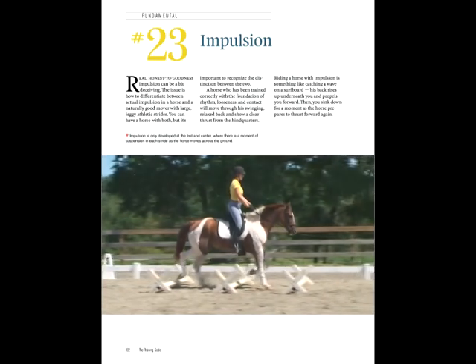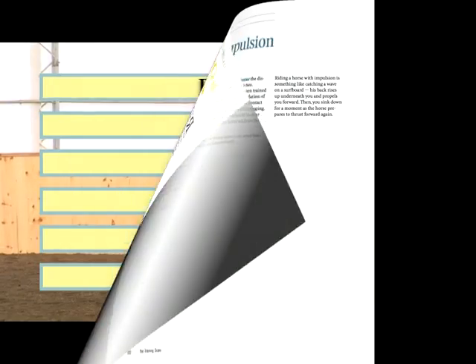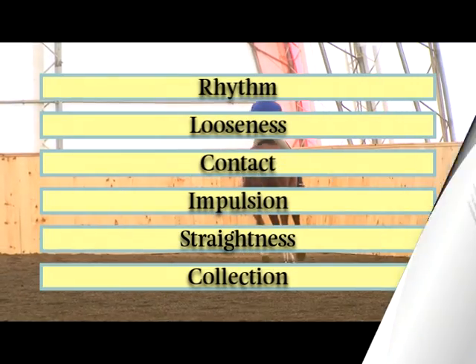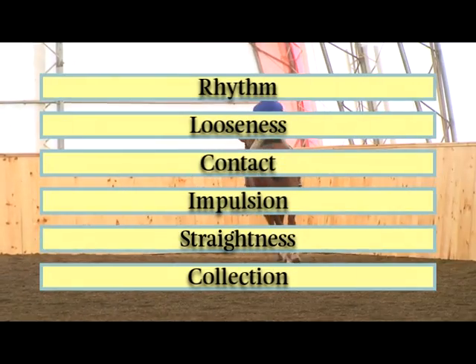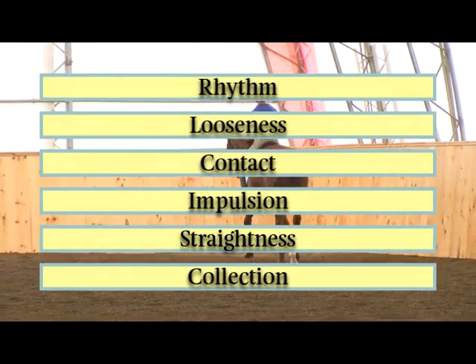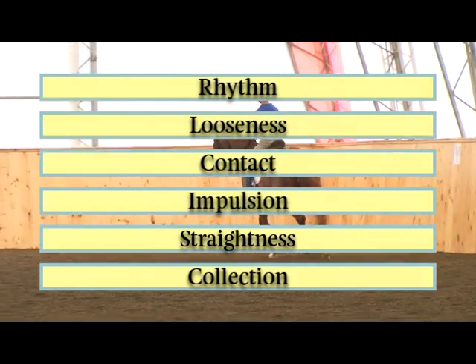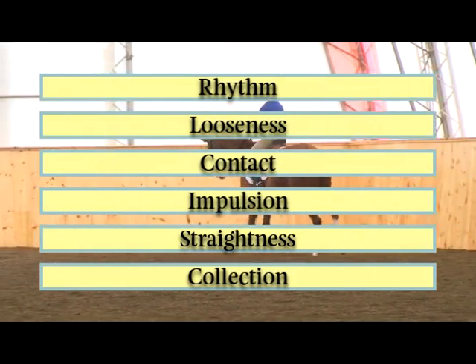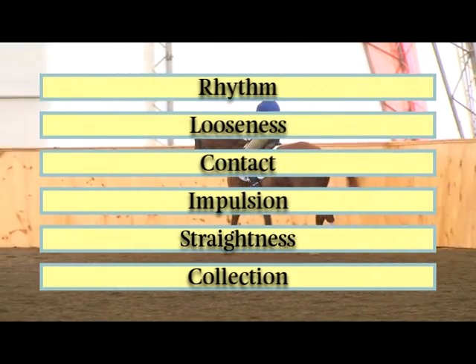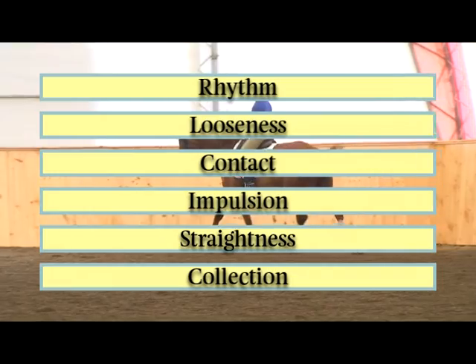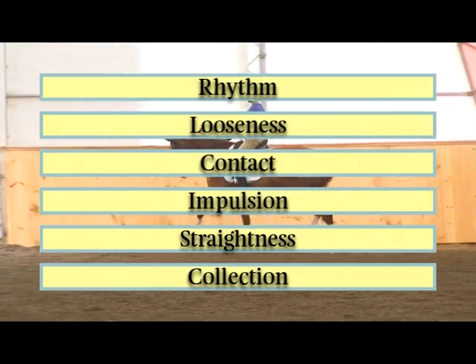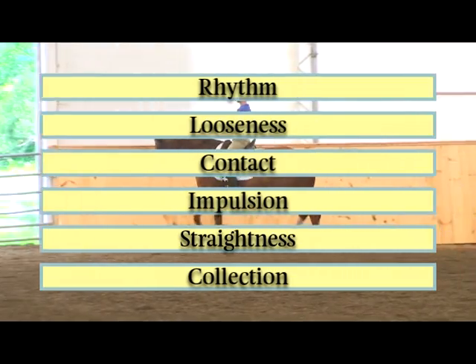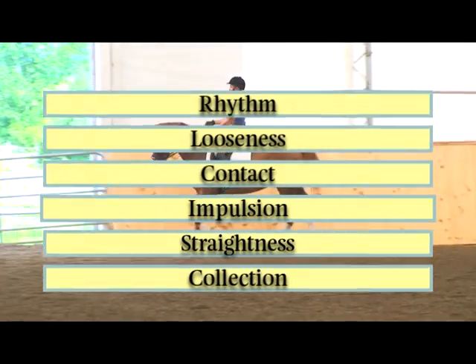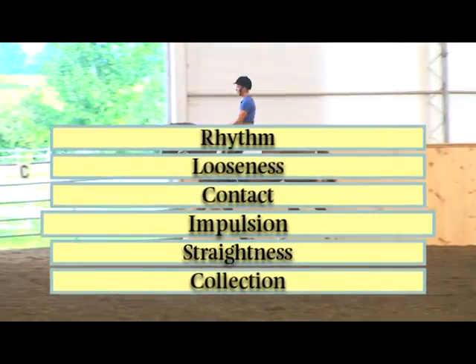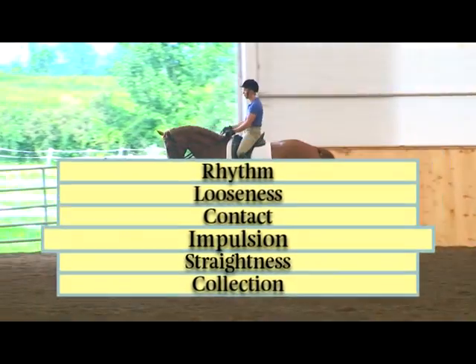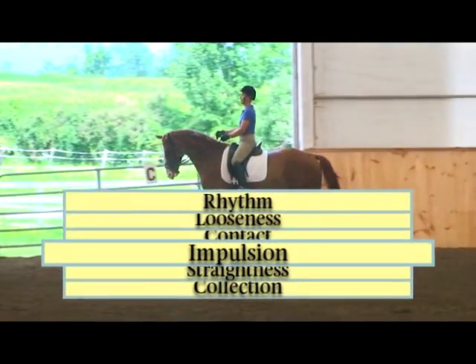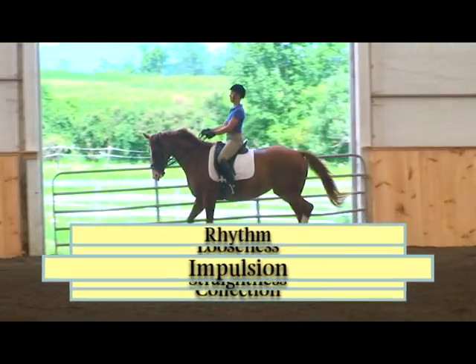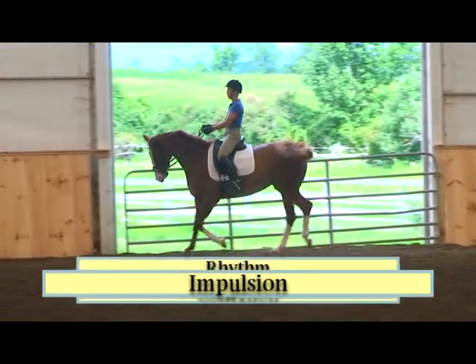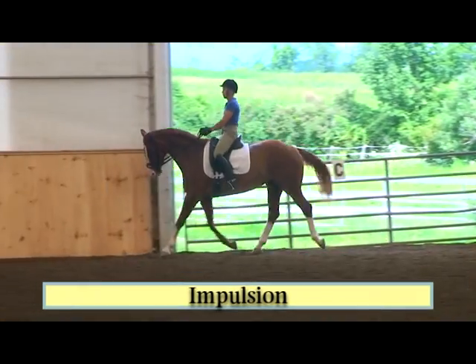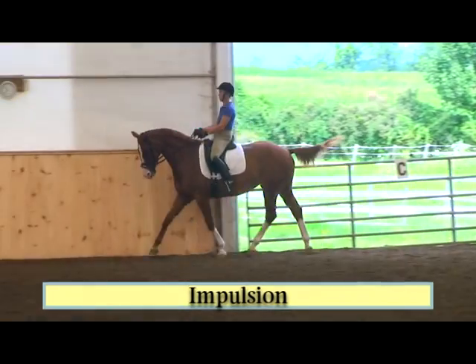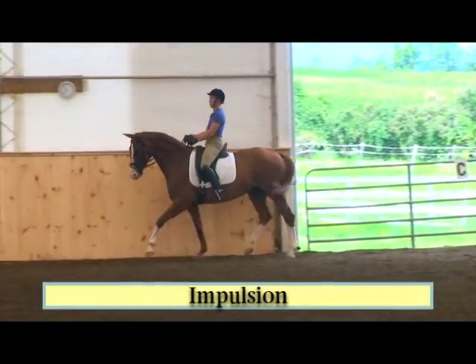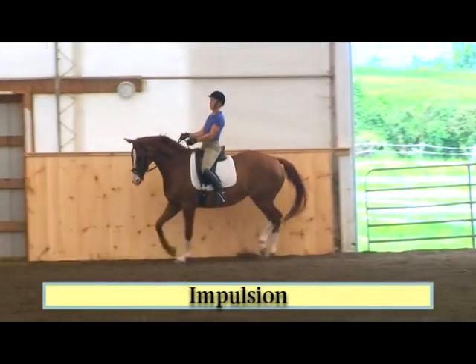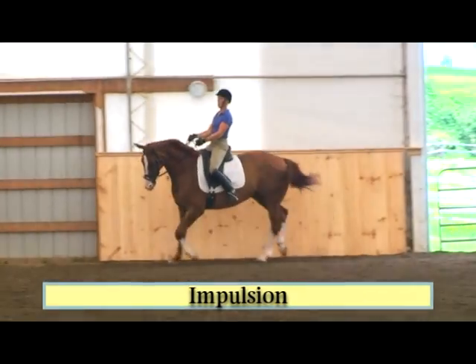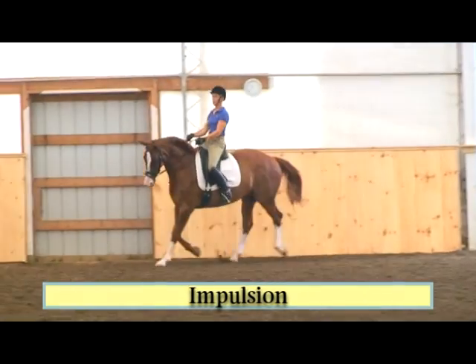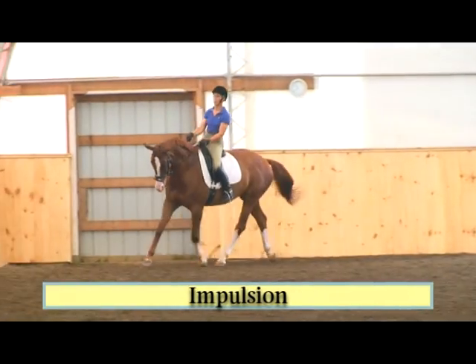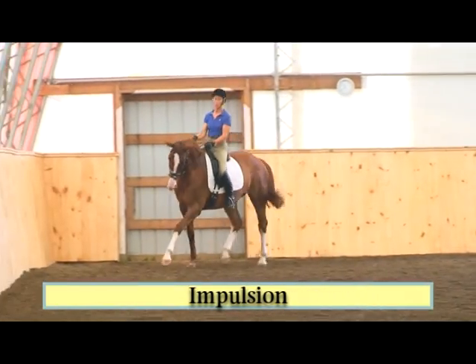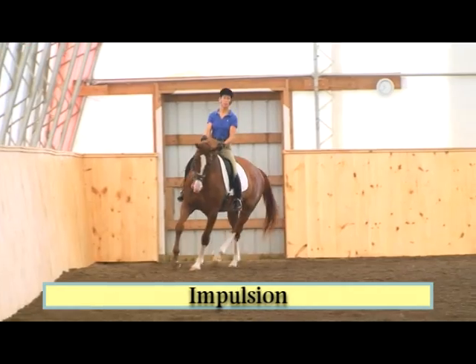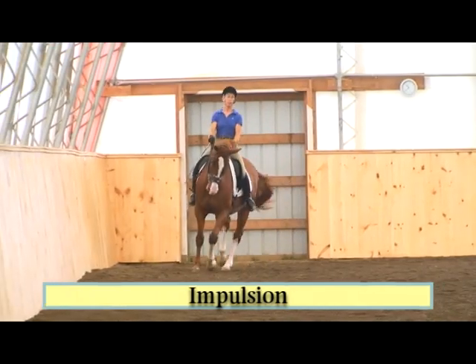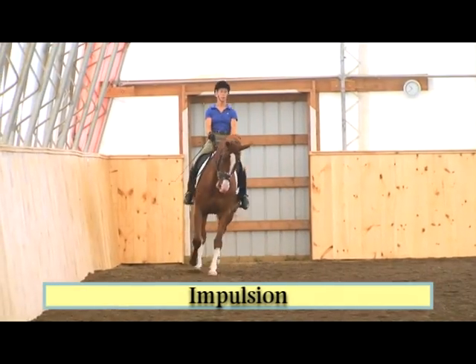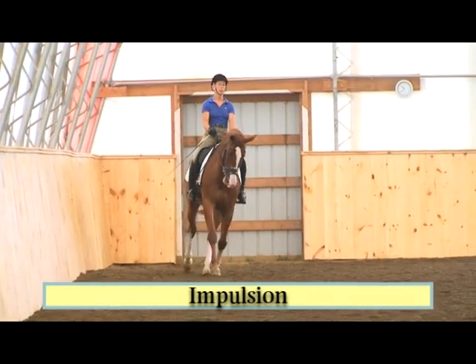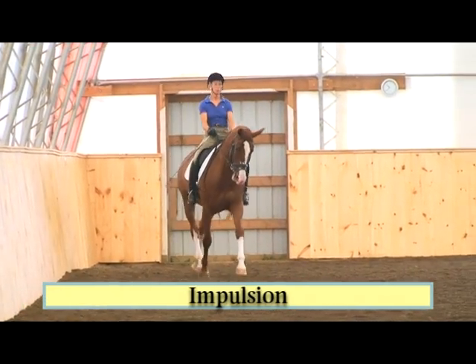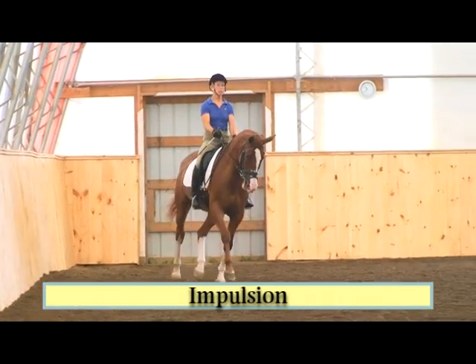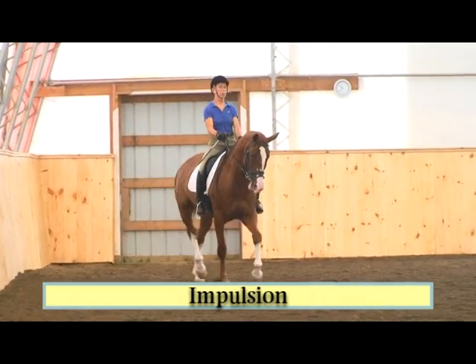After solidly establishing rhythm, looseness, and contact, your horse can move on to impulsion because he has the foundation to begin his true athletic development.